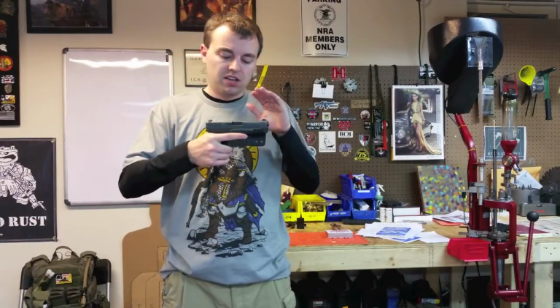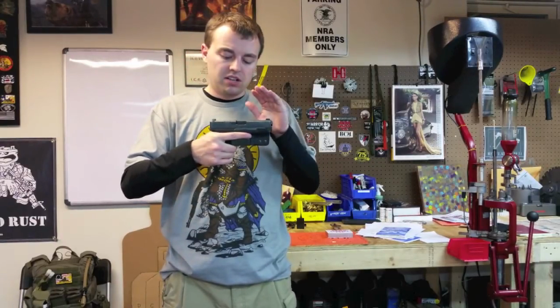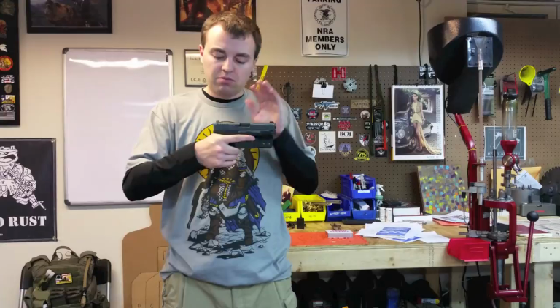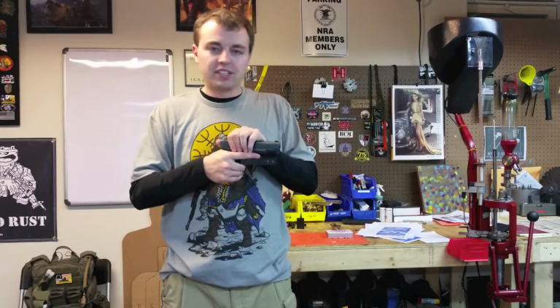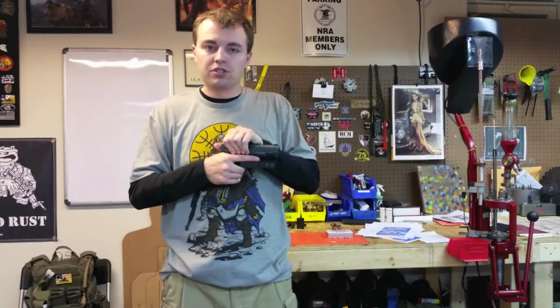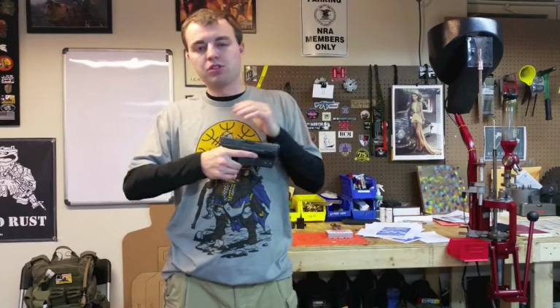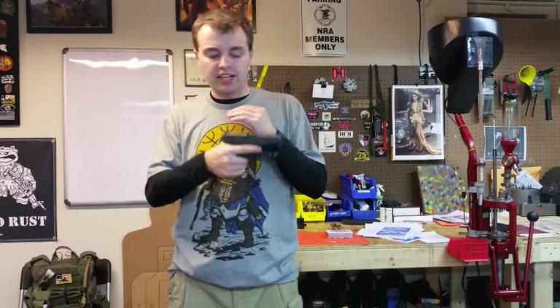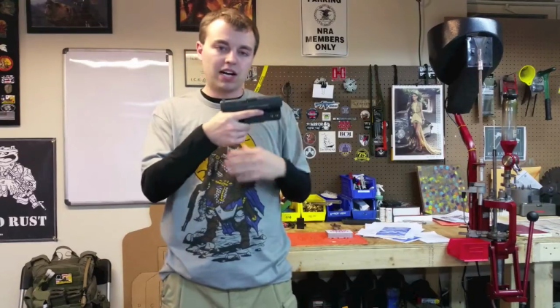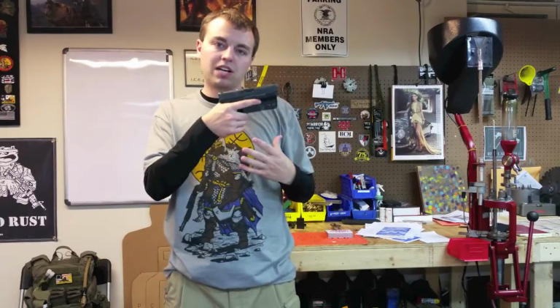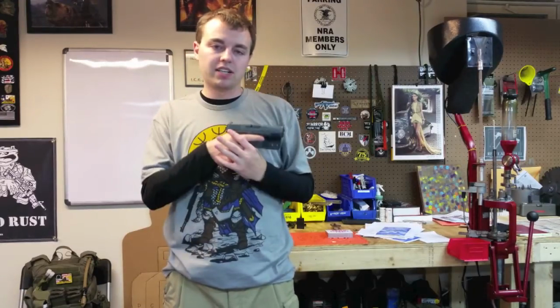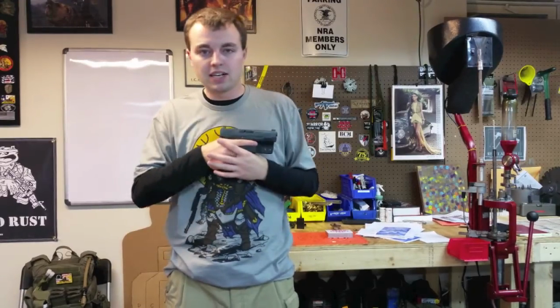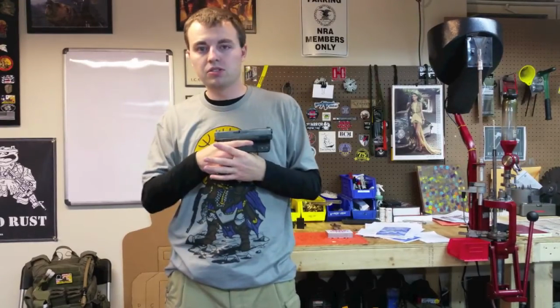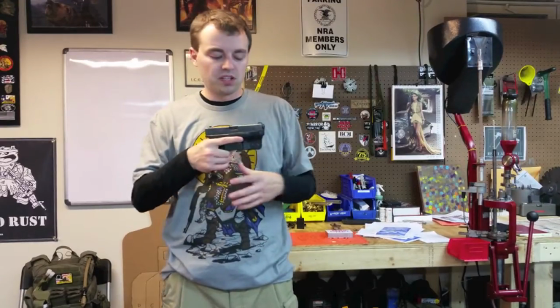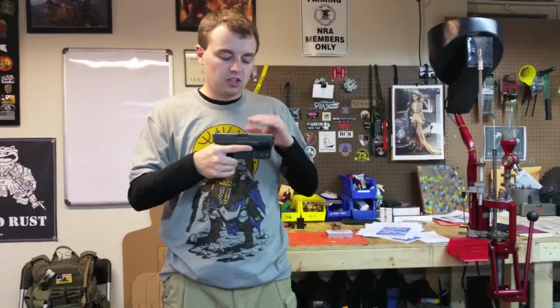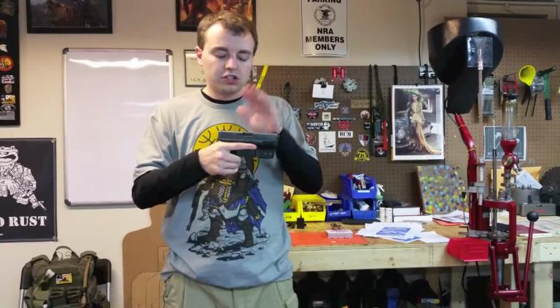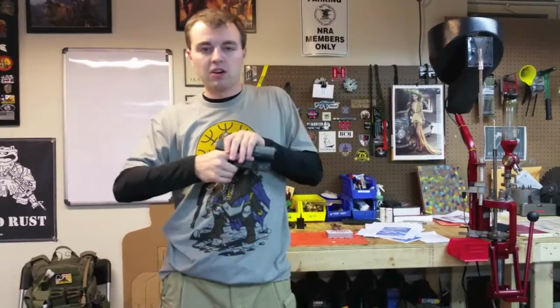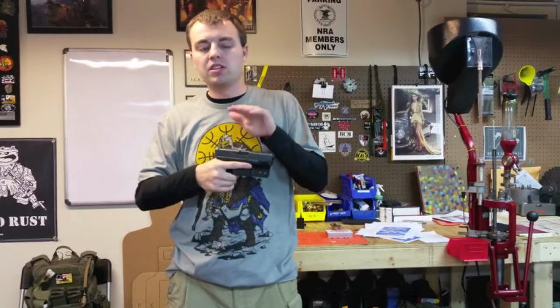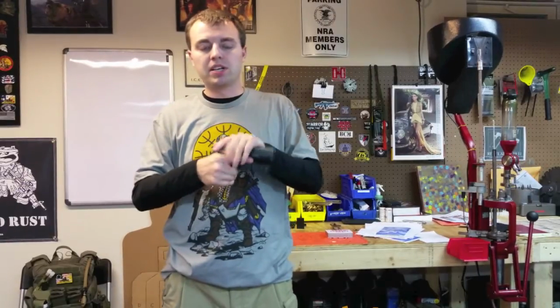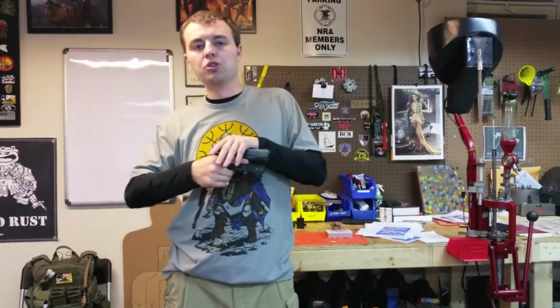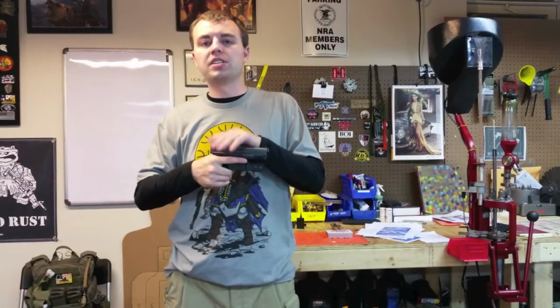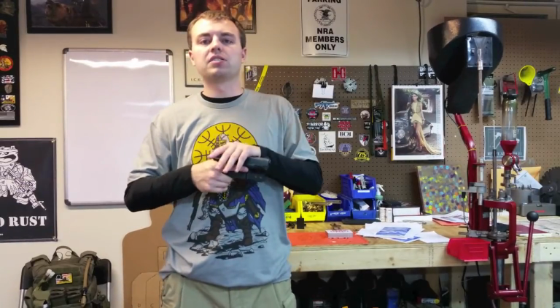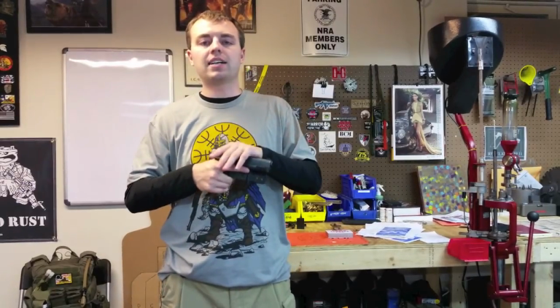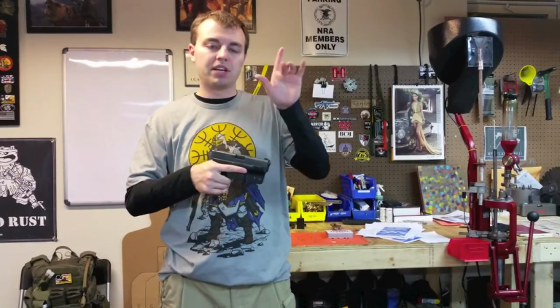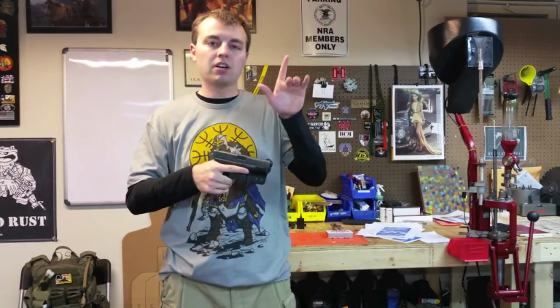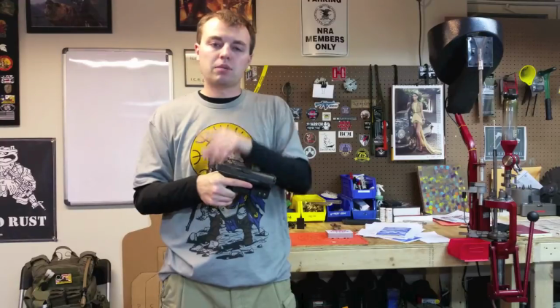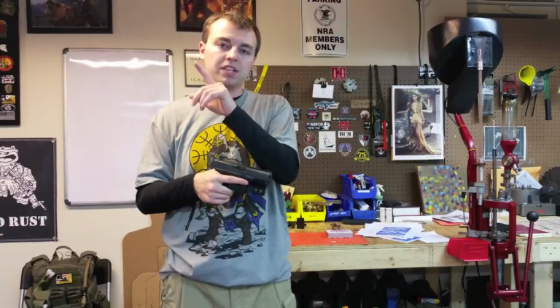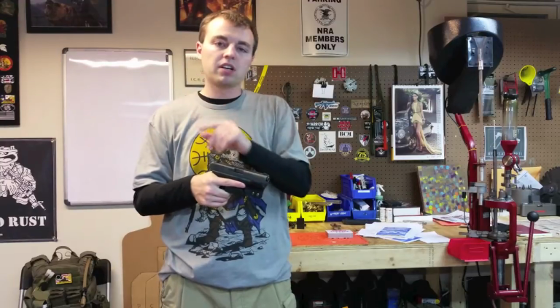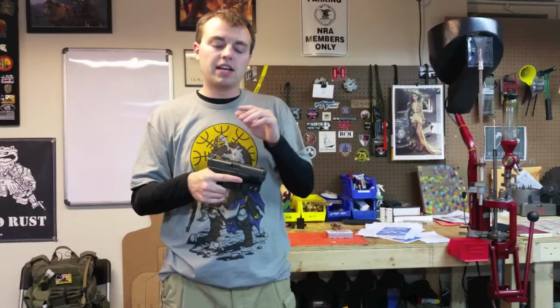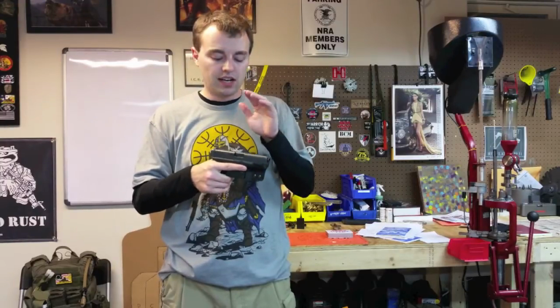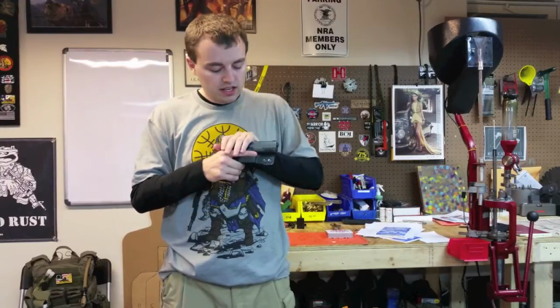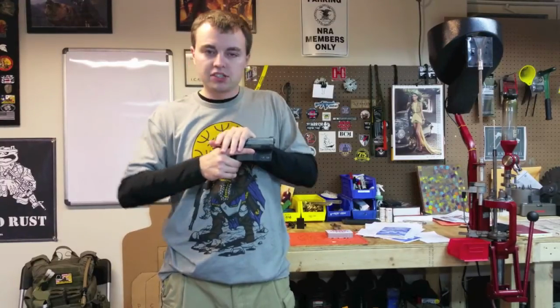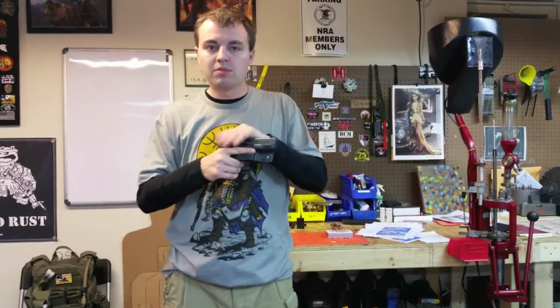Again, just getting used to it. If I switch from a SIG to a Glock or a Glock to a SIG, it's going to take time to get used to. Check them out — the website is qseriesllc.com. Check them out on Facebook and hit them up on Instagram. Let them know that we sent you.